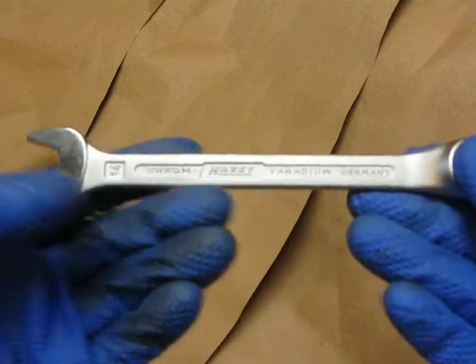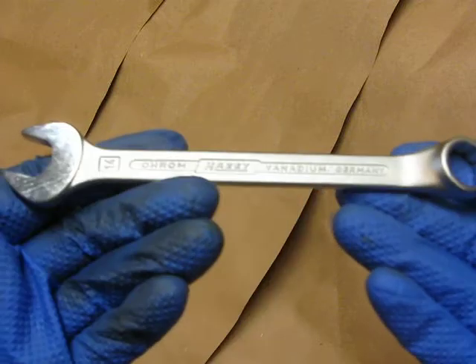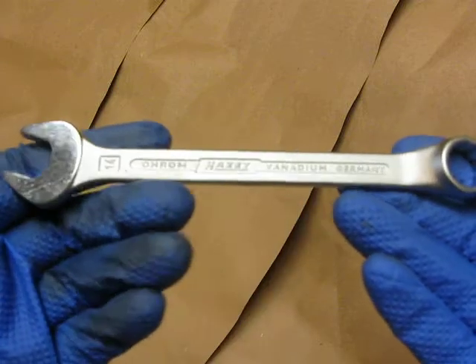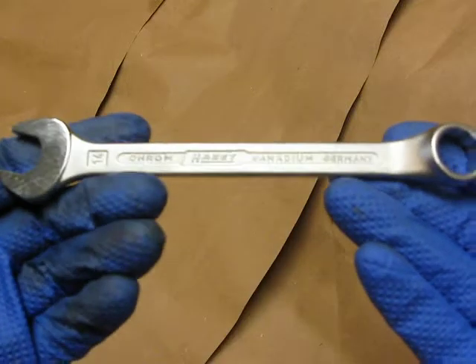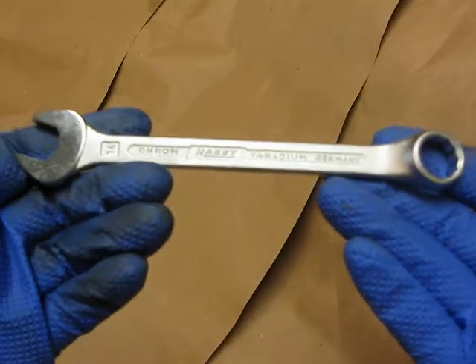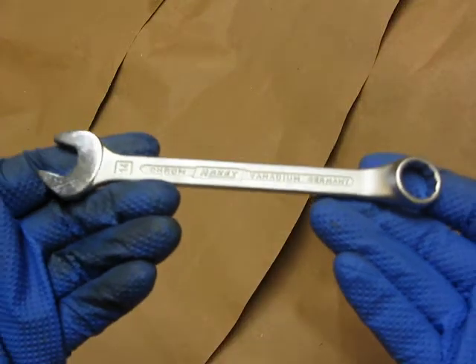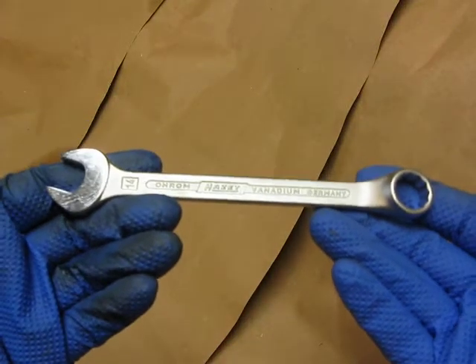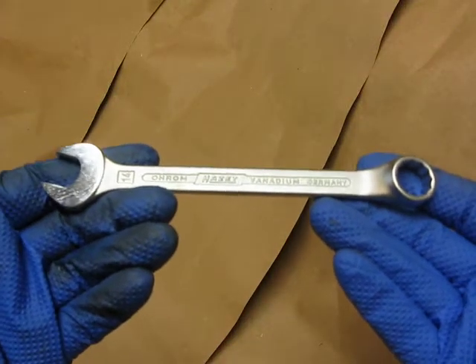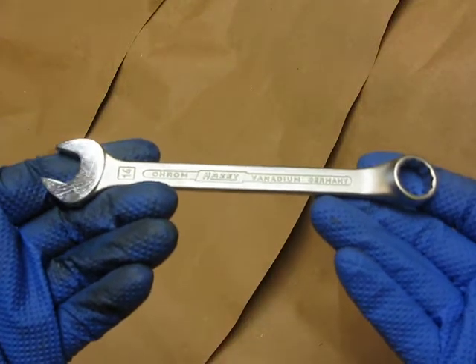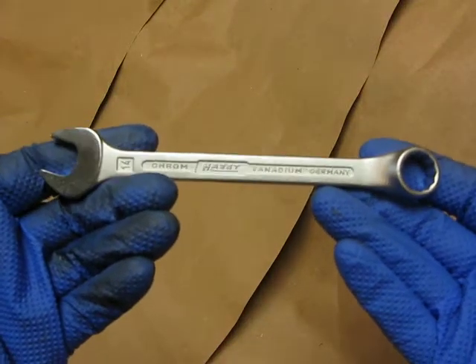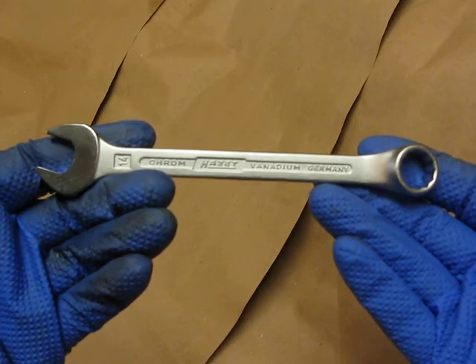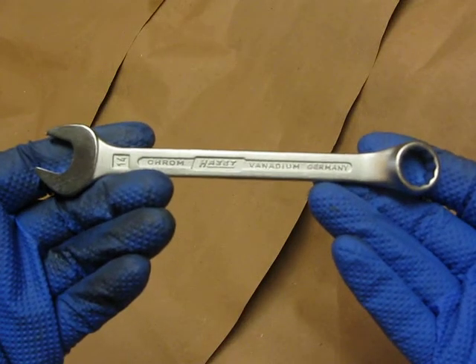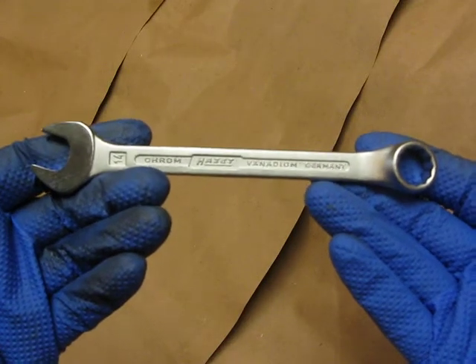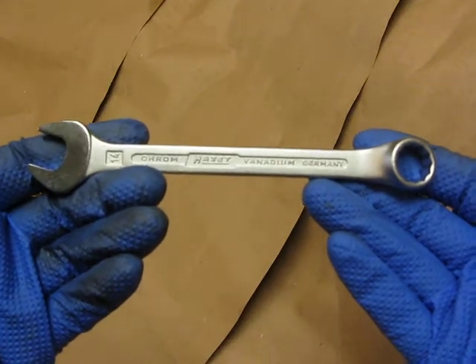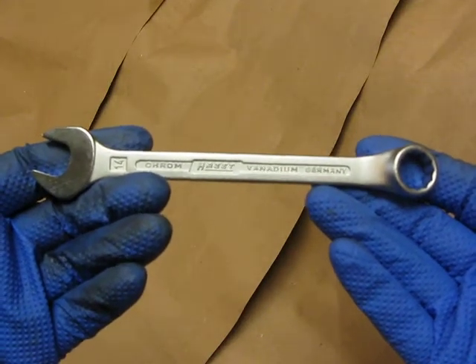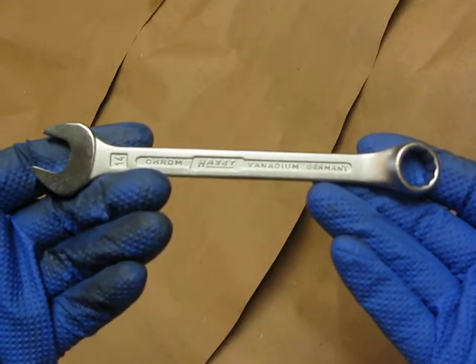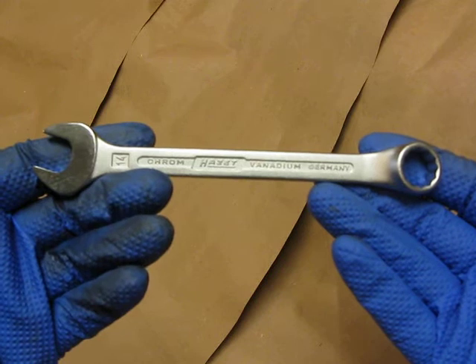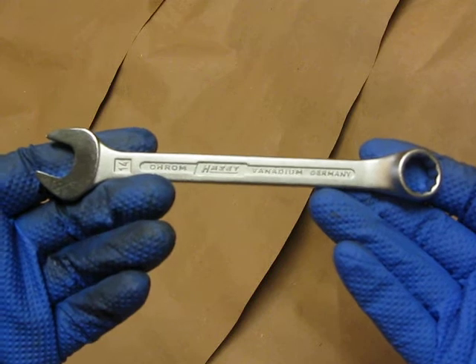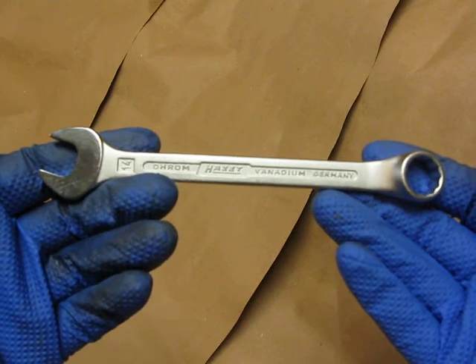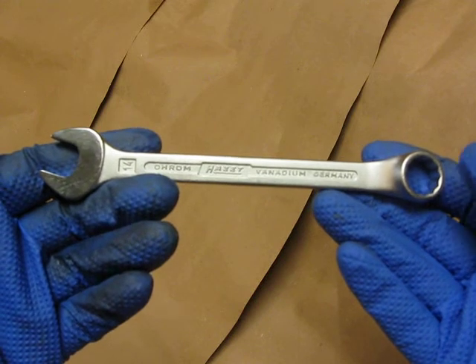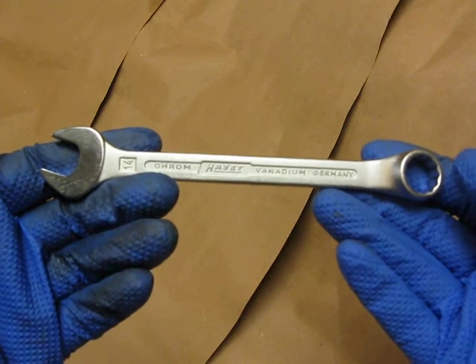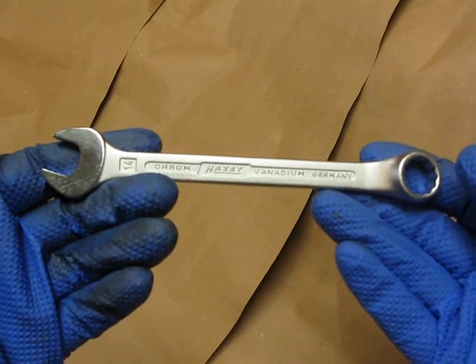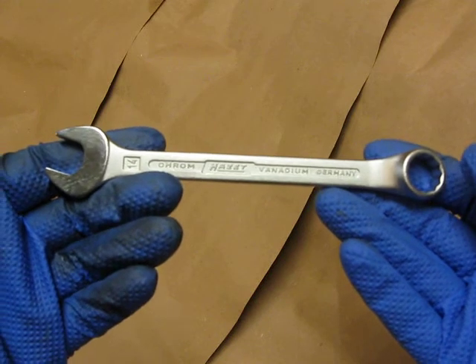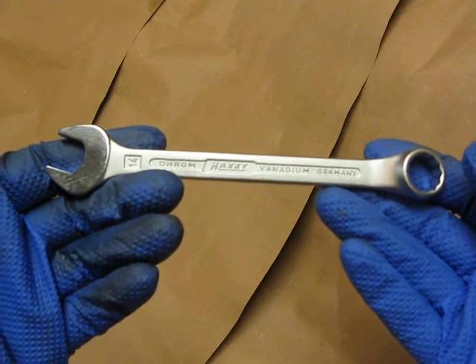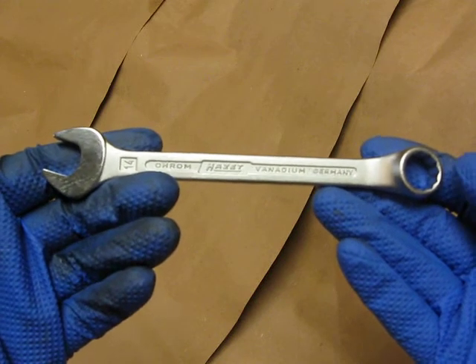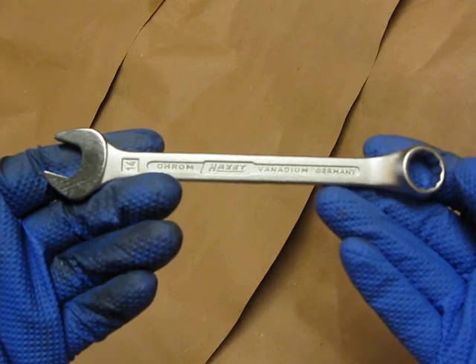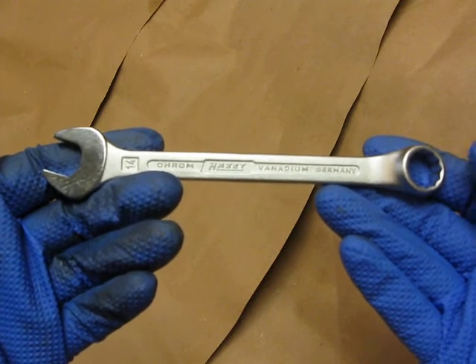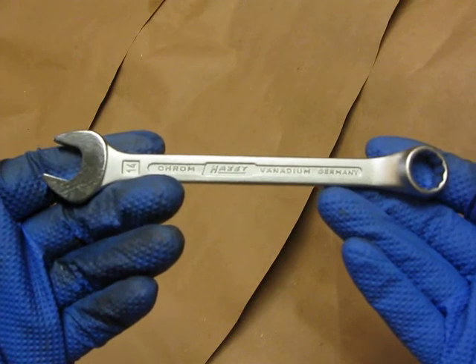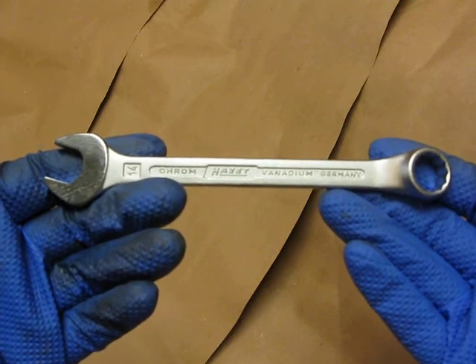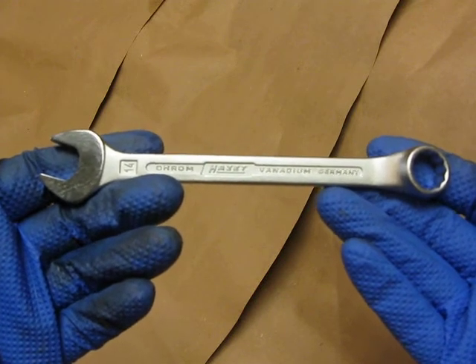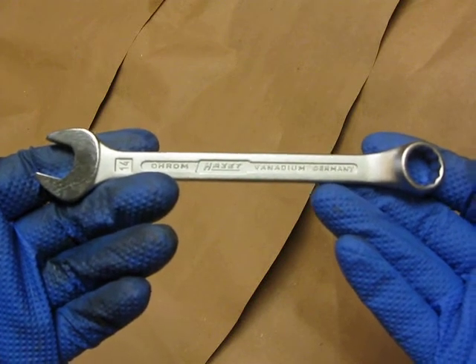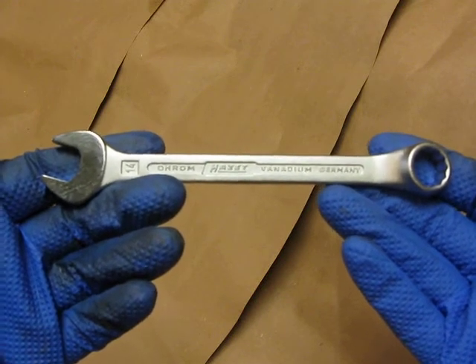Hello, this is Mr. Mike with another No BS Tool Review. Today we have a little bit of a combination video on combination wrenches.